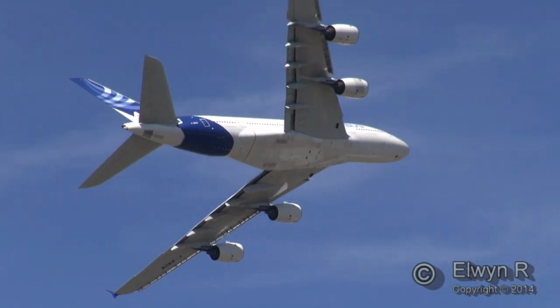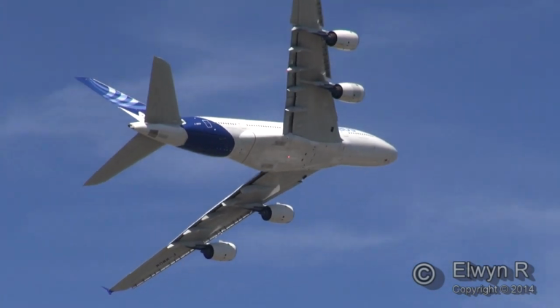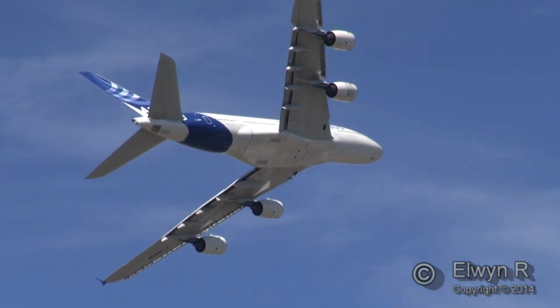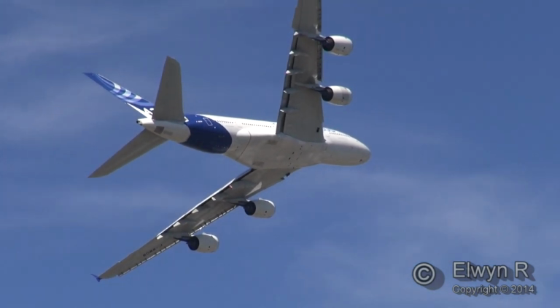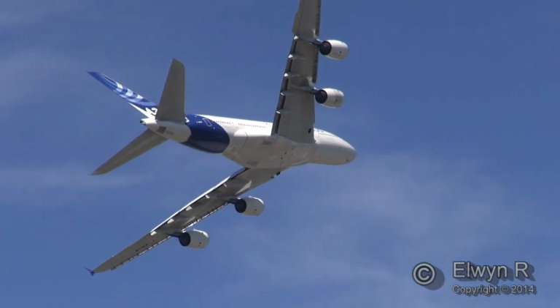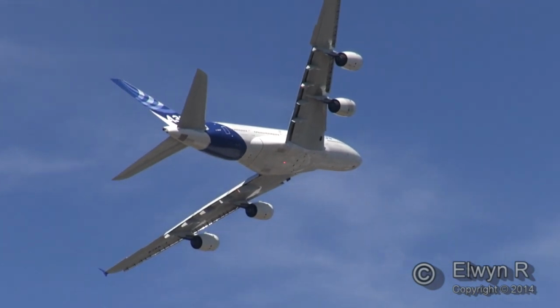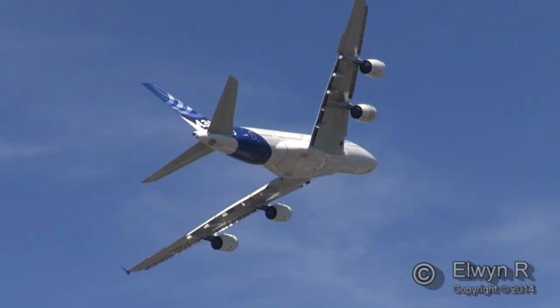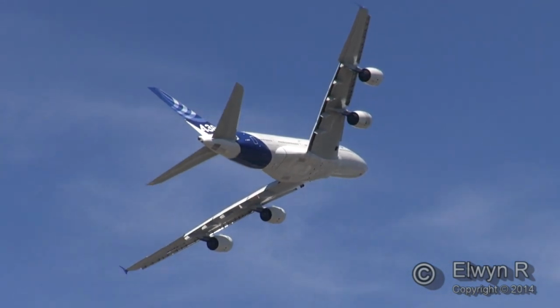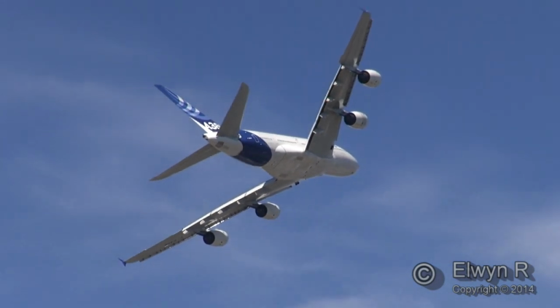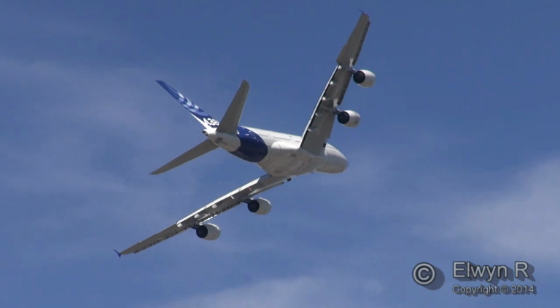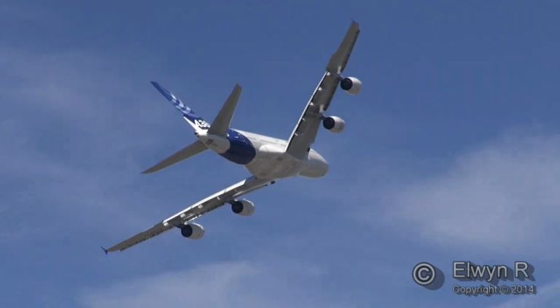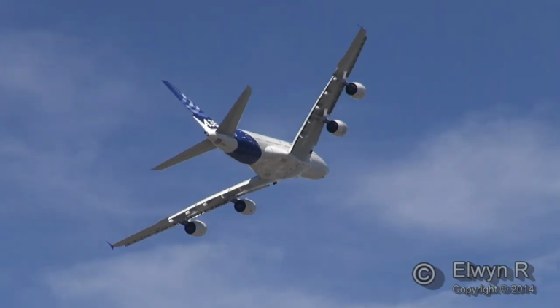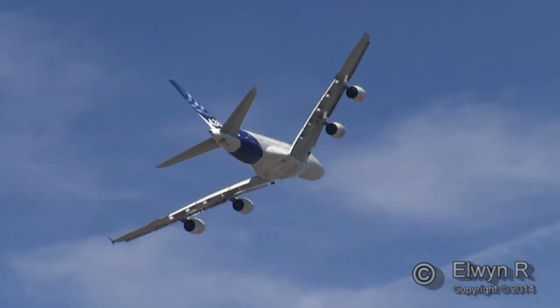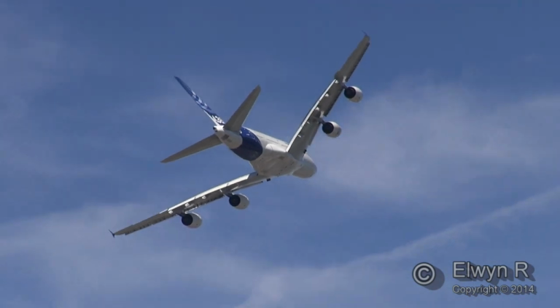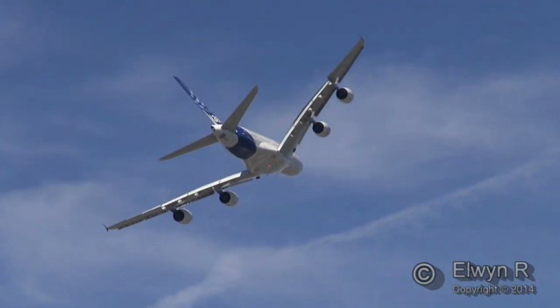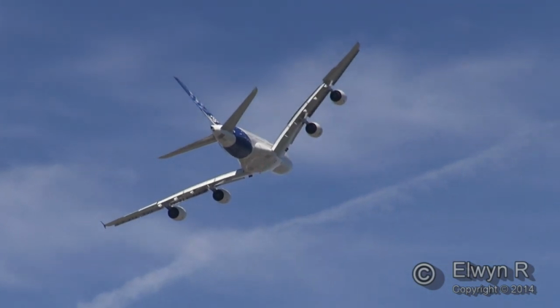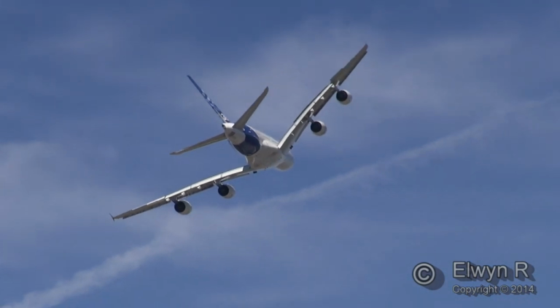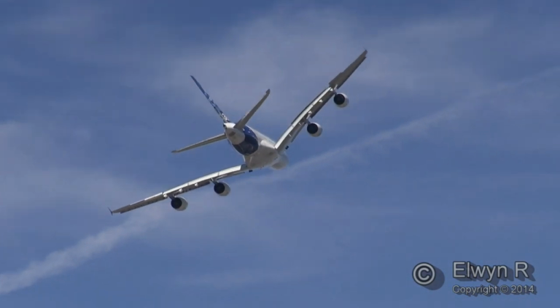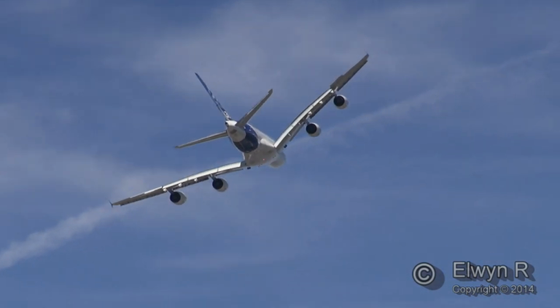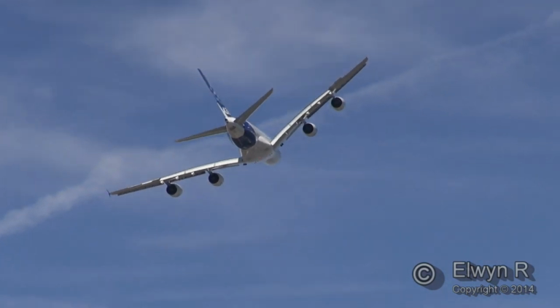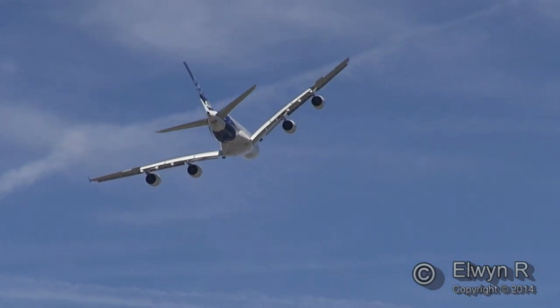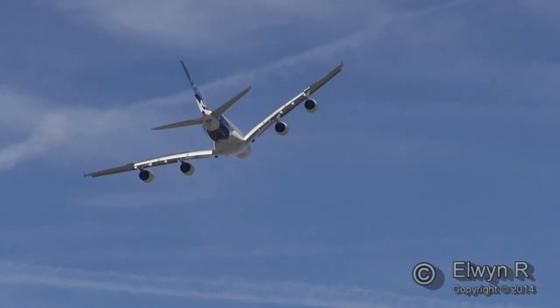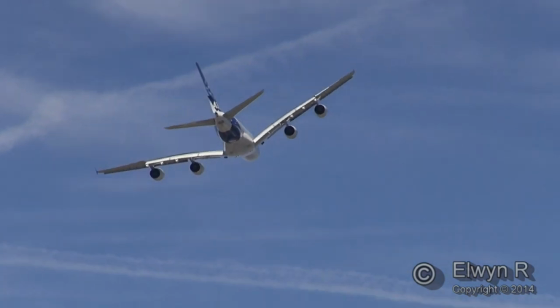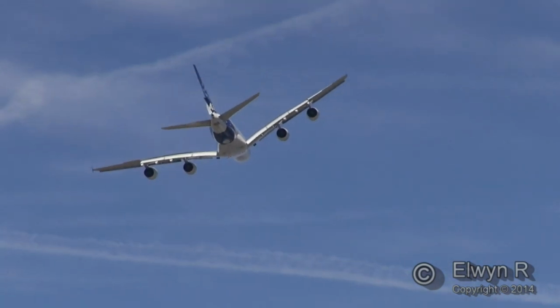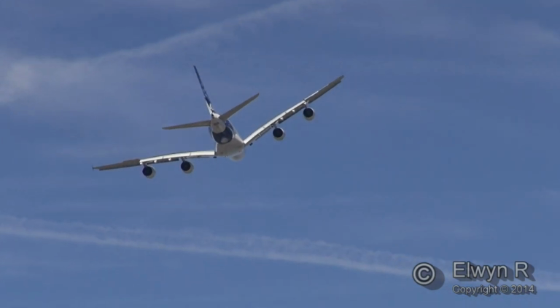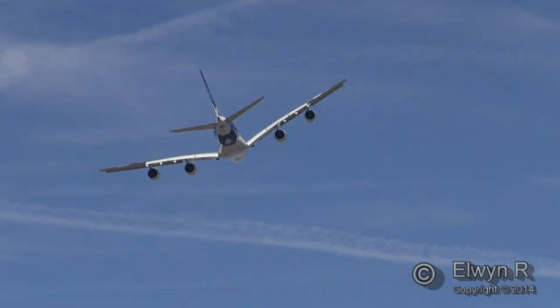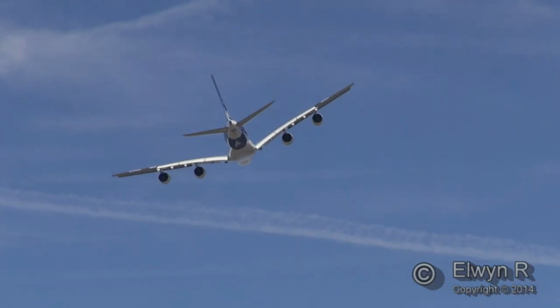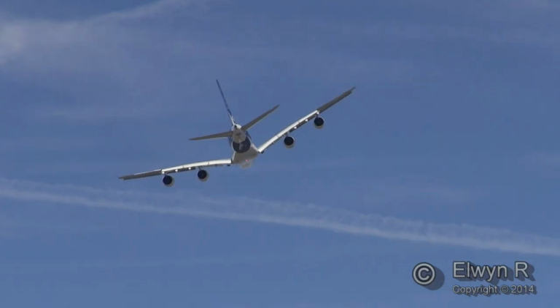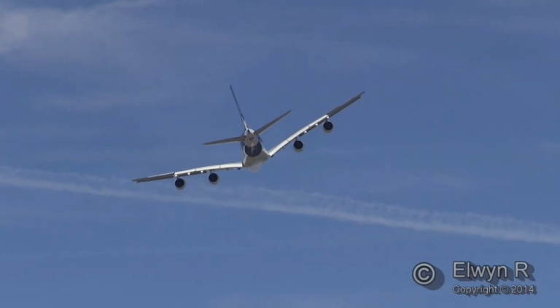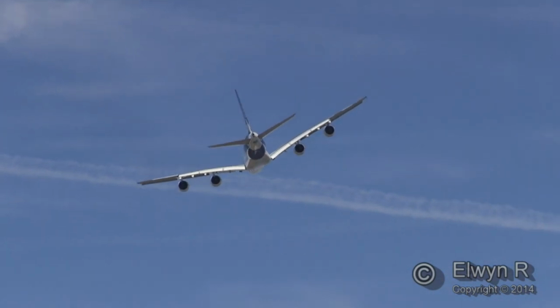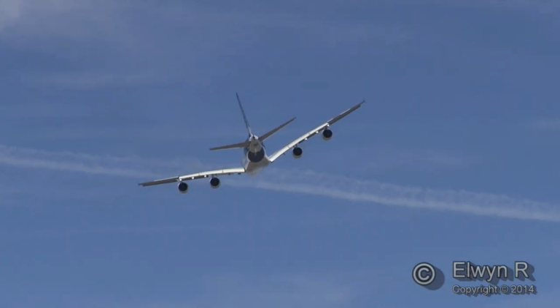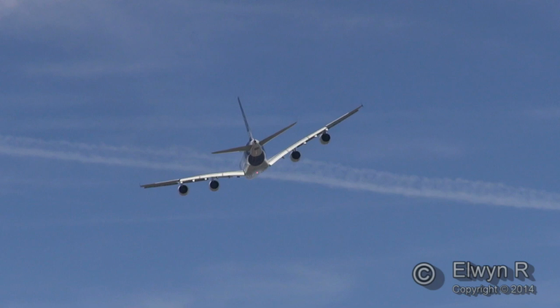Huge! The height and length of the aircraft is 24.1 metres and 72.8 metres respectively.